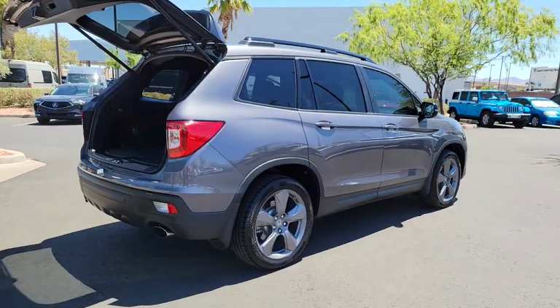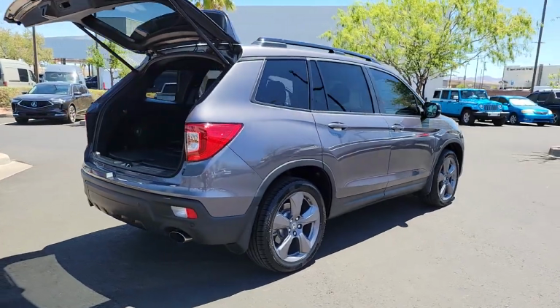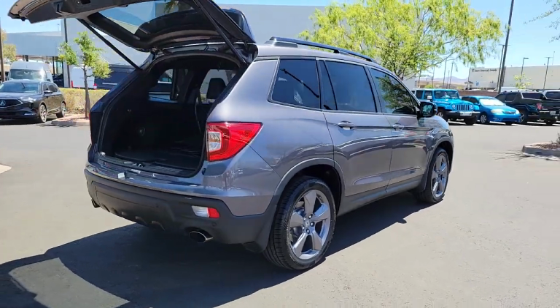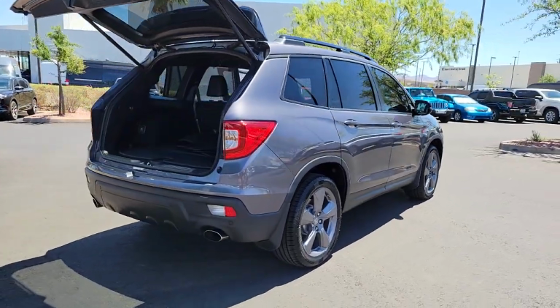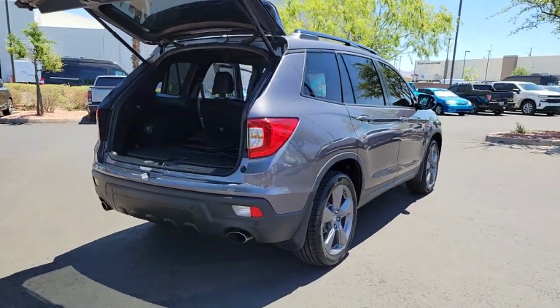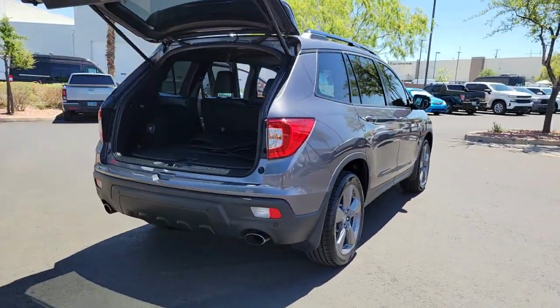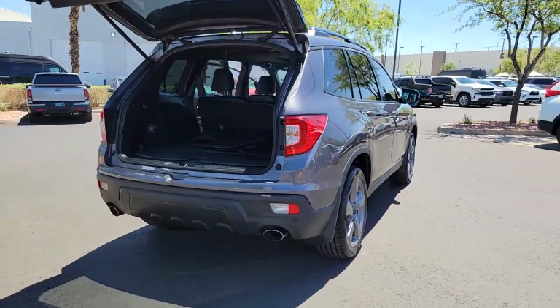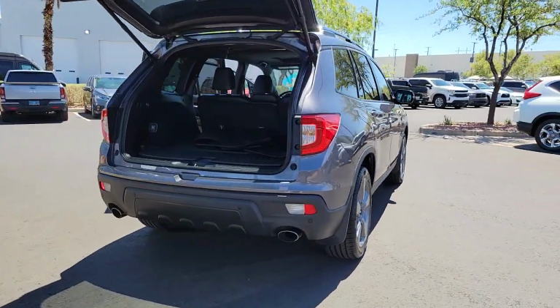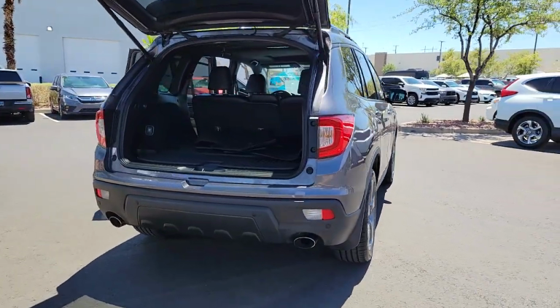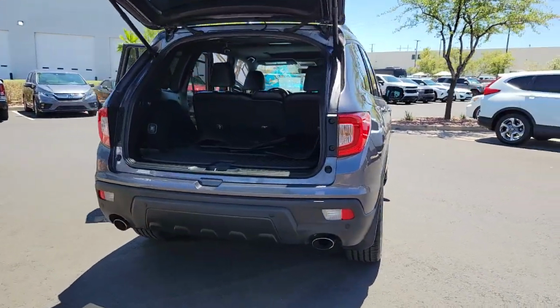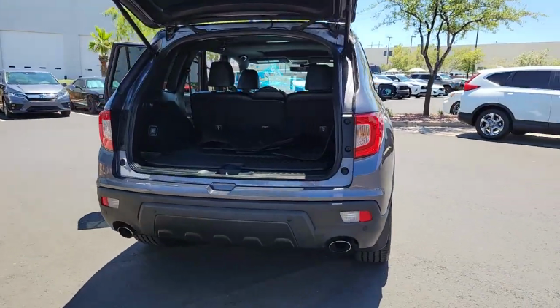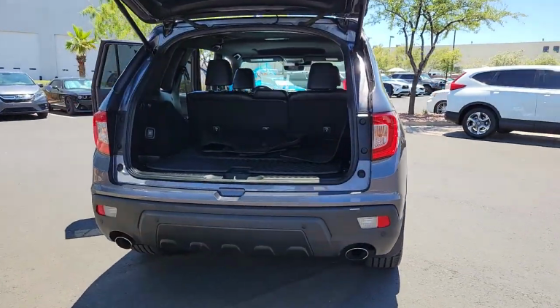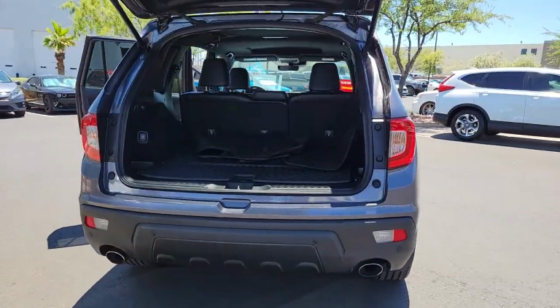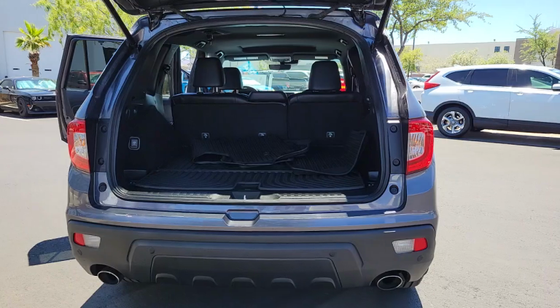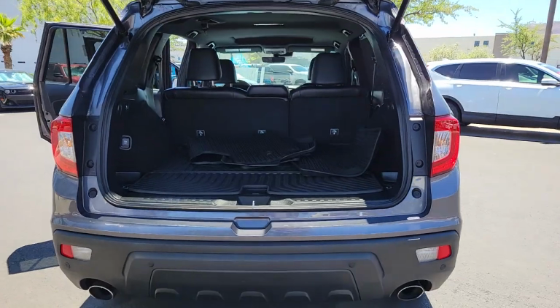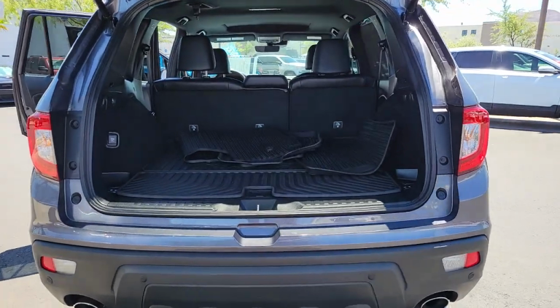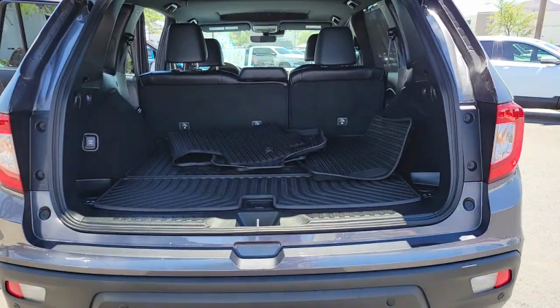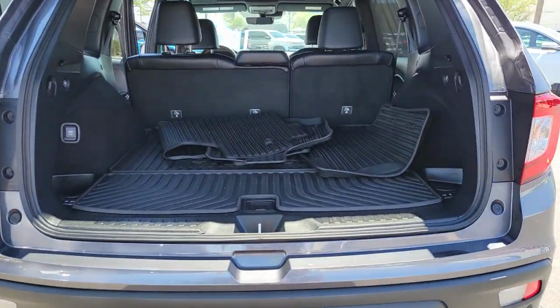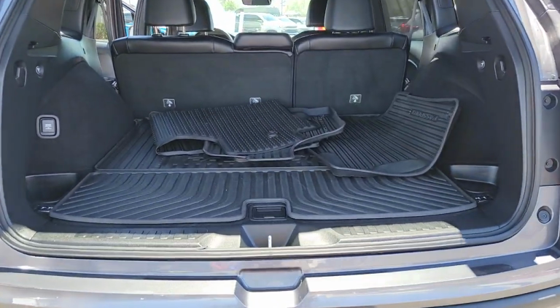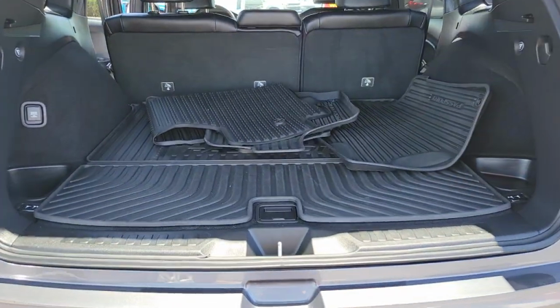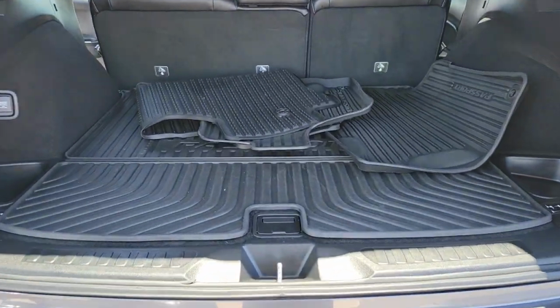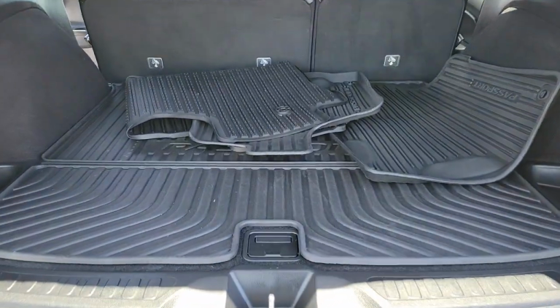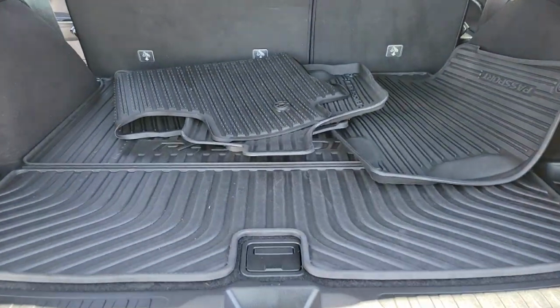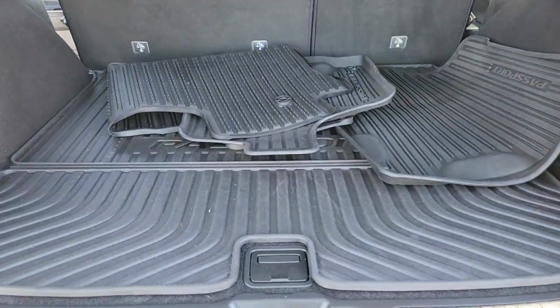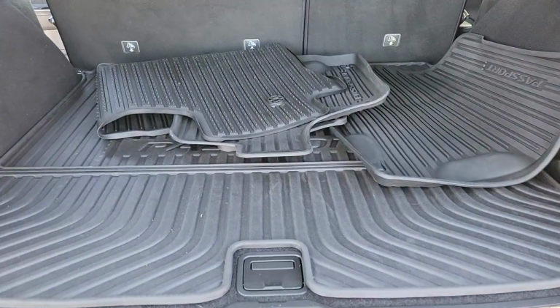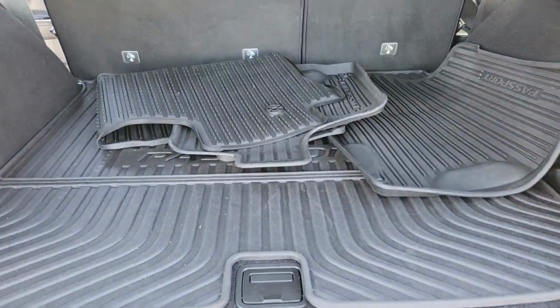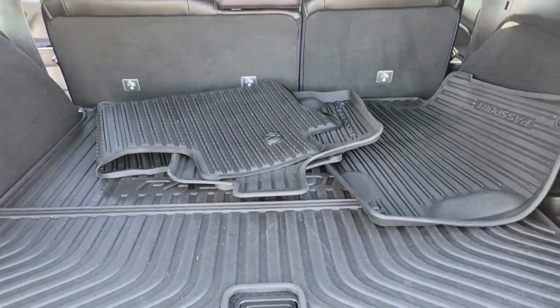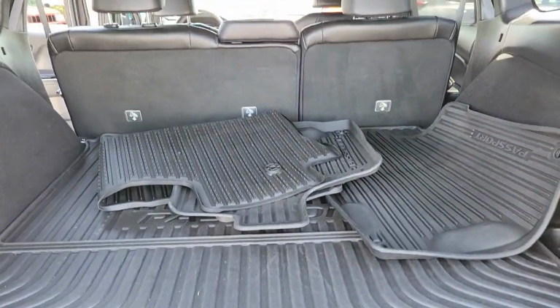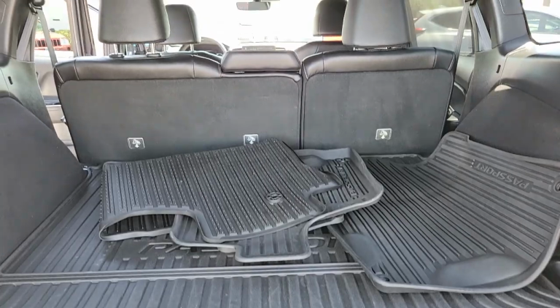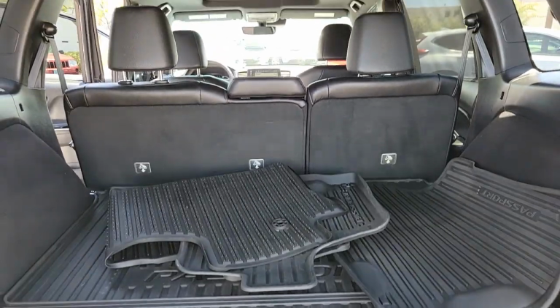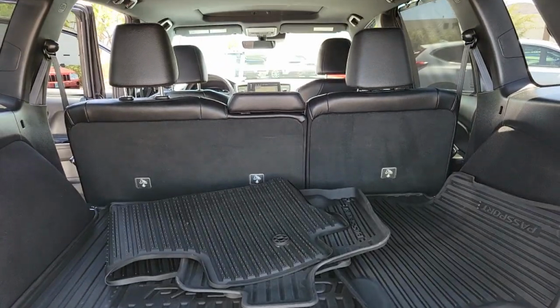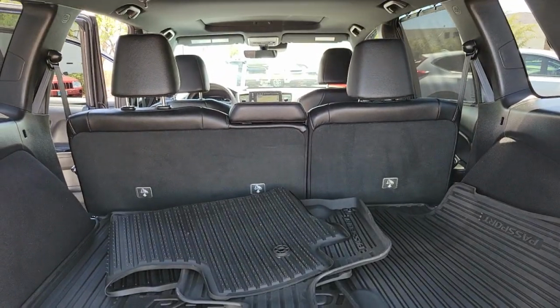Presenting the Honda Passport, the mid-sized crossover with all the features you need to make your outdoor adventures fun and comfortable. With seating for five, plenty of cargo space, and flexible cabin configurations,